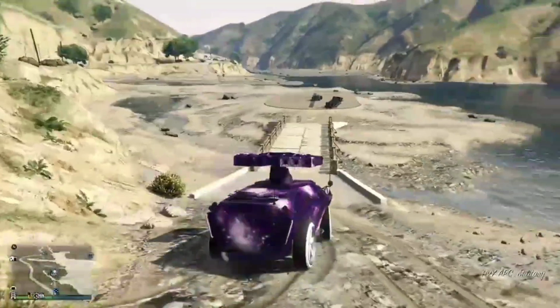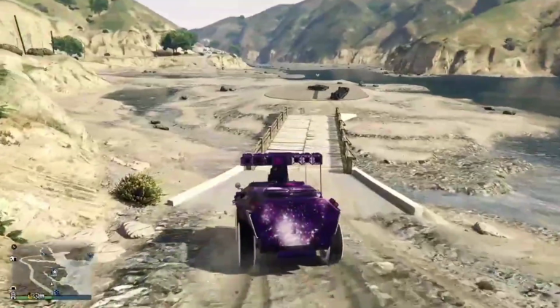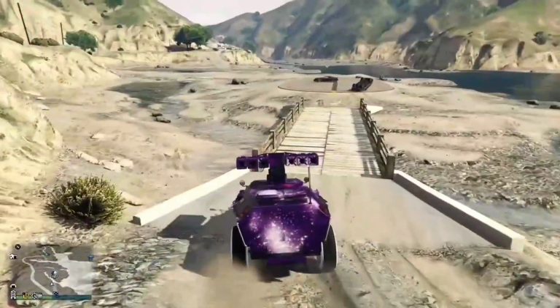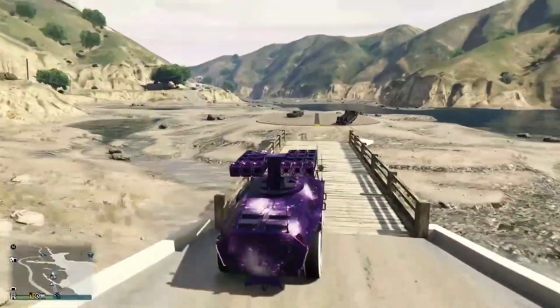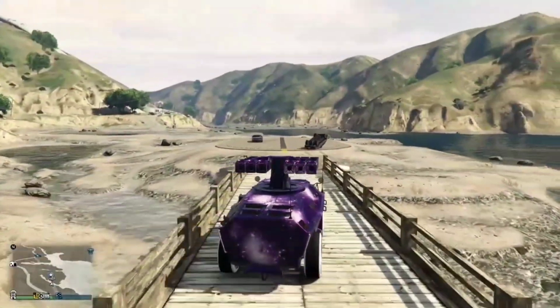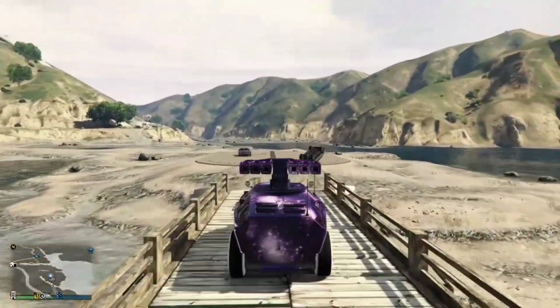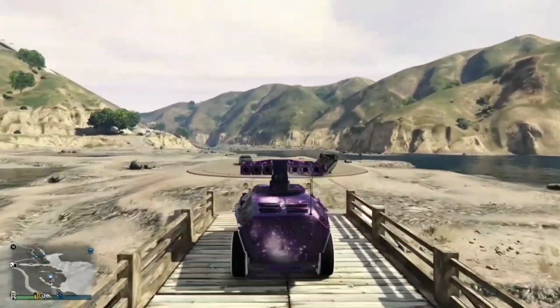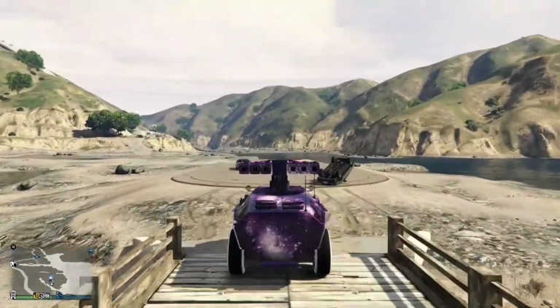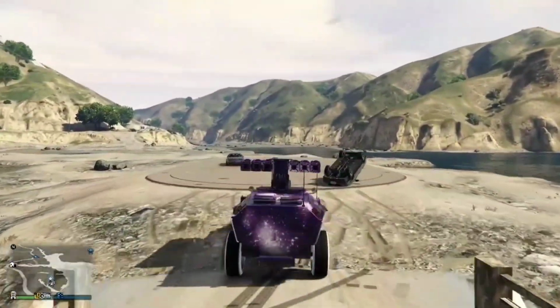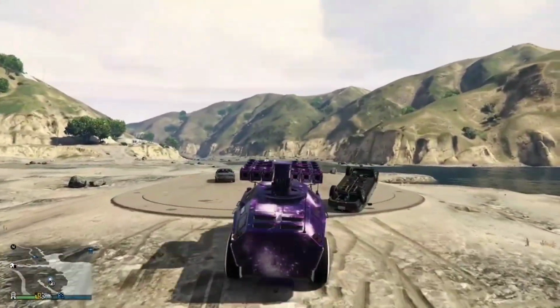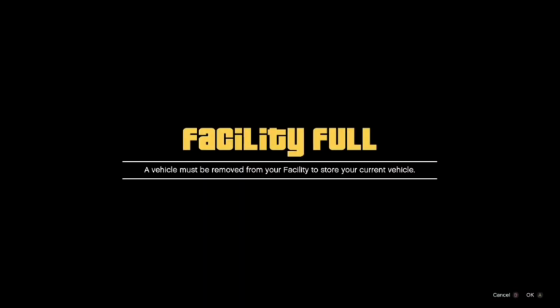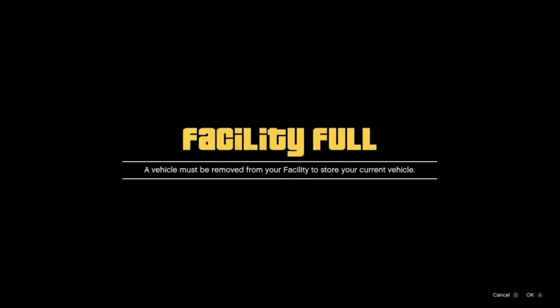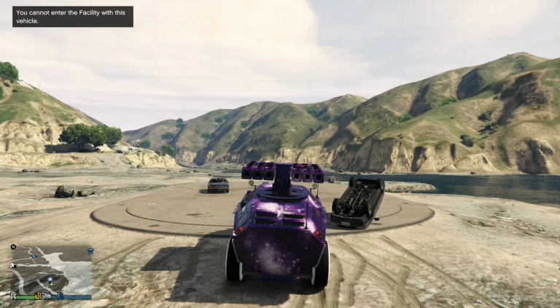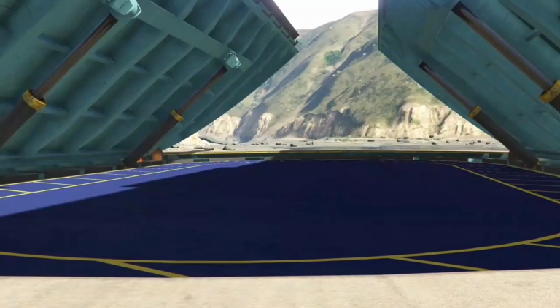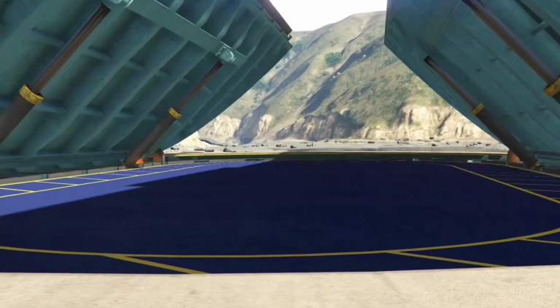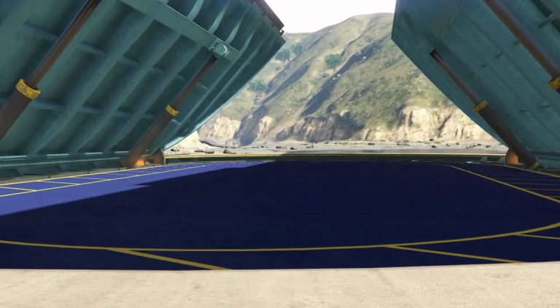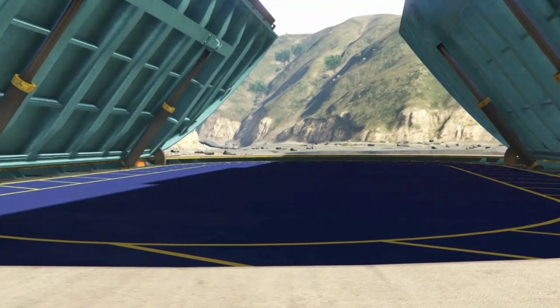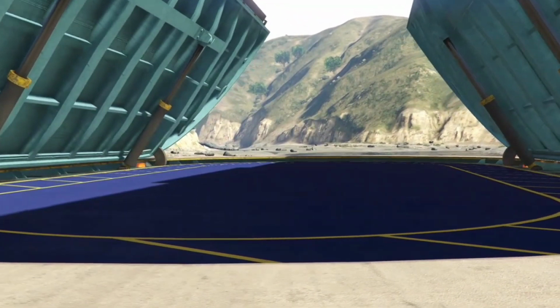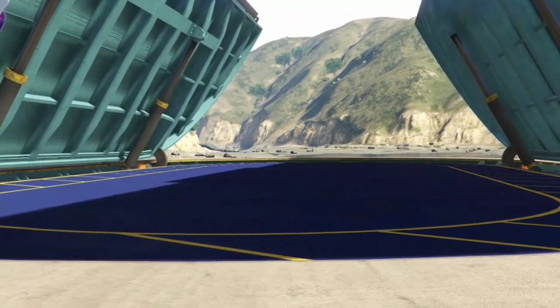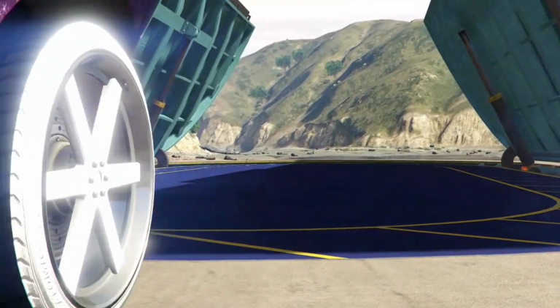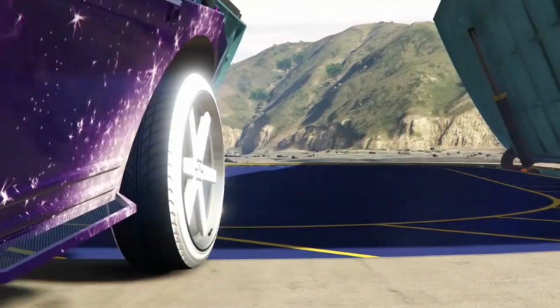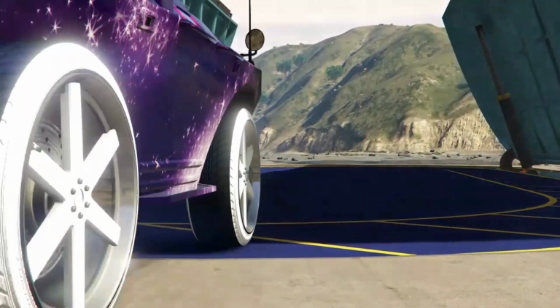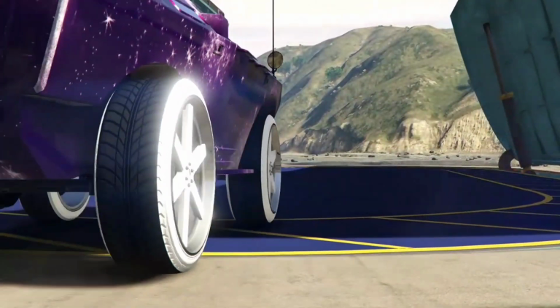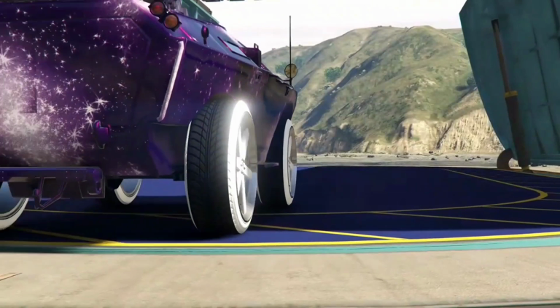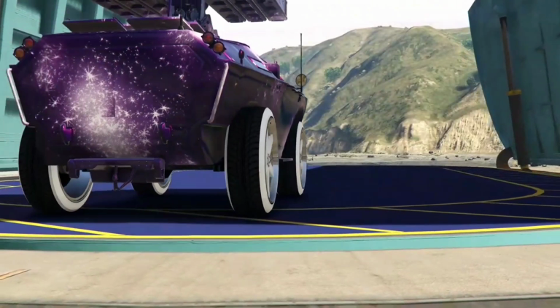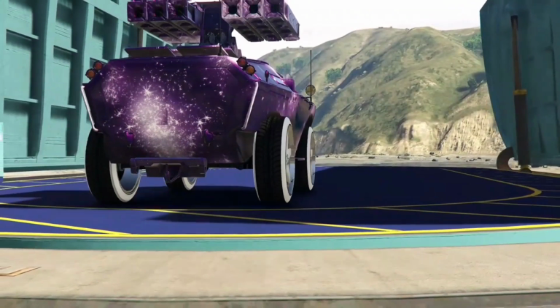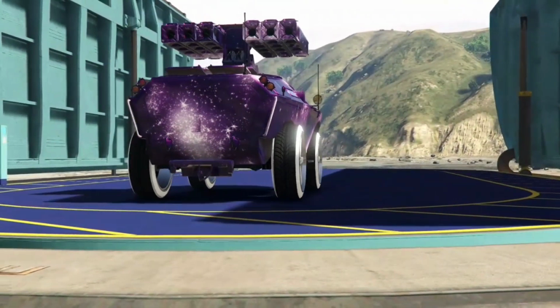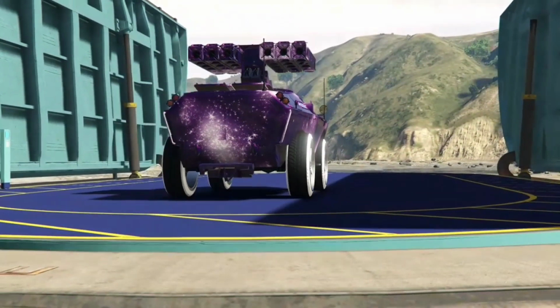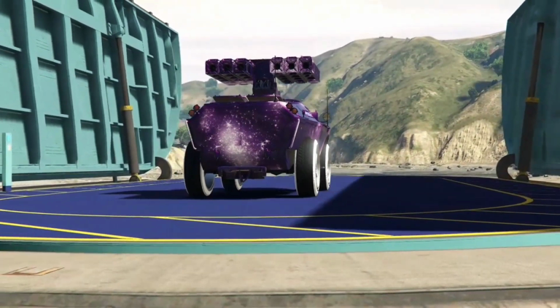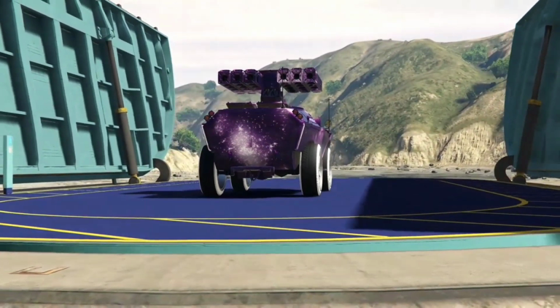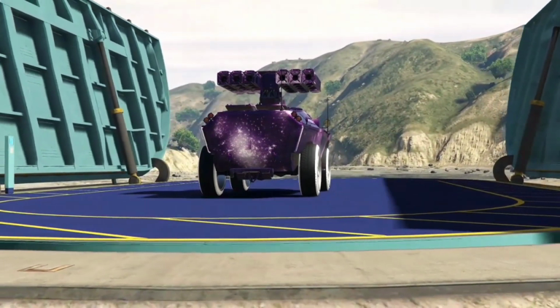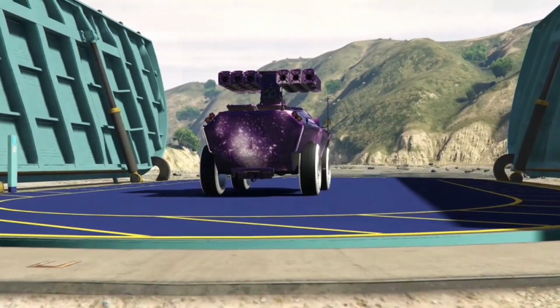How you going guys, RaceRousey back here with another GTA 5 video. If you want to find out how to do the best give cars to friends glitch working 100%, I'll show you how to get these hidden livery cars — the Galaxy APC. I'll show you how to do this in the video, so make sure you watch the full video for all the tips and tricks guys.